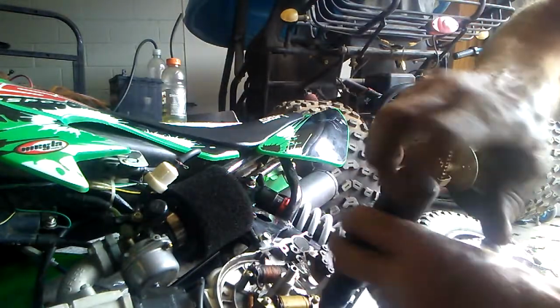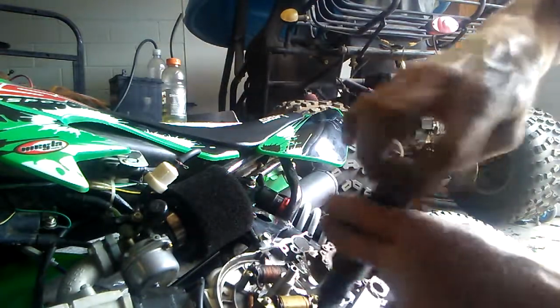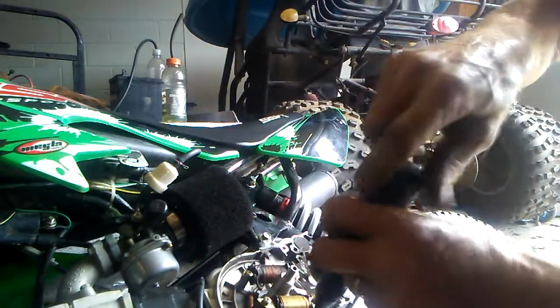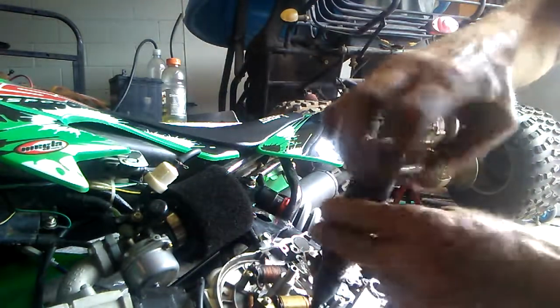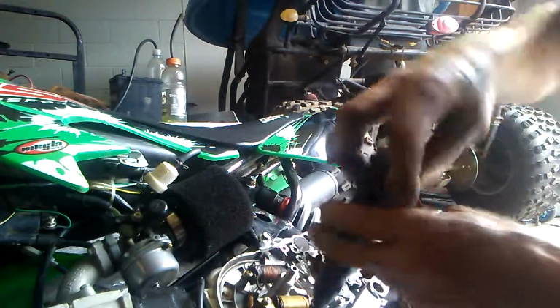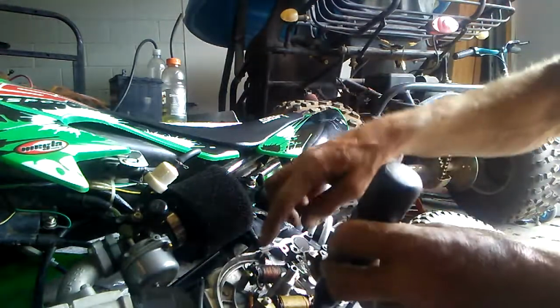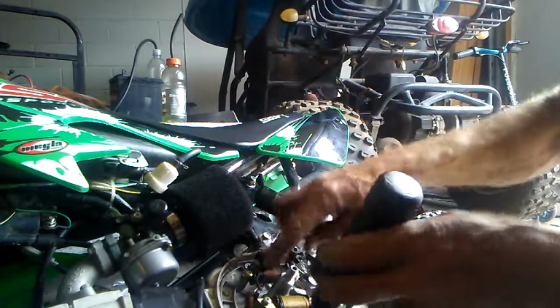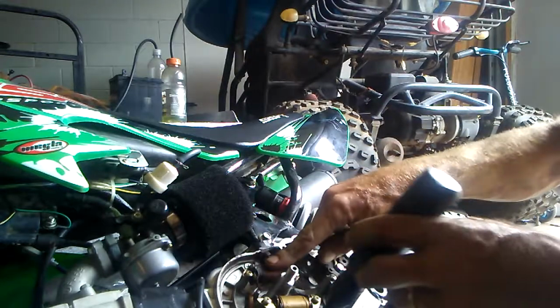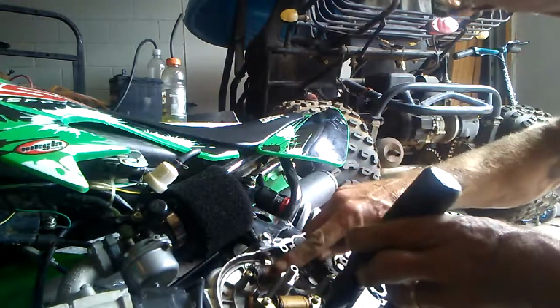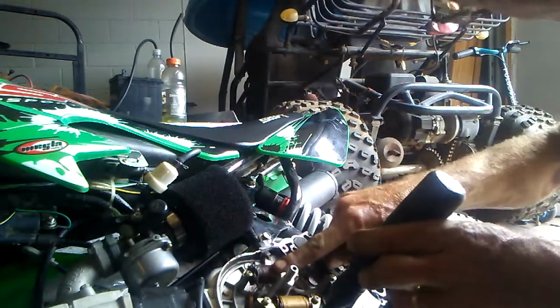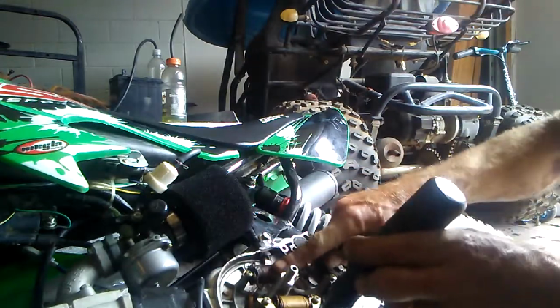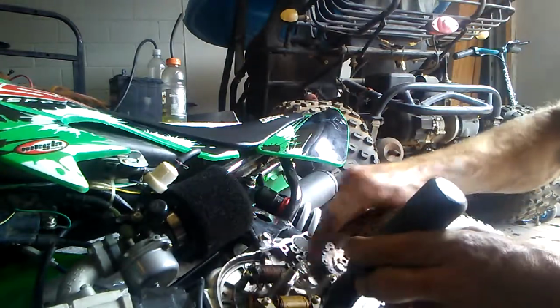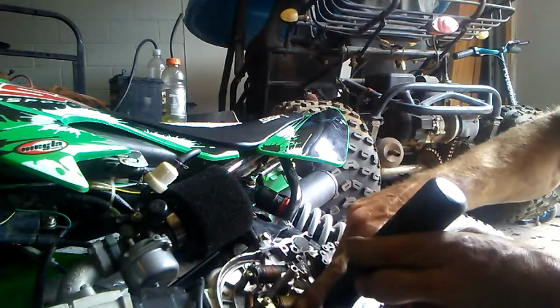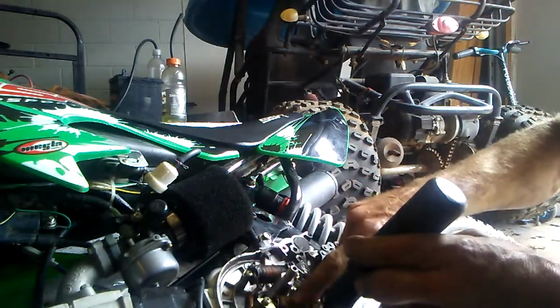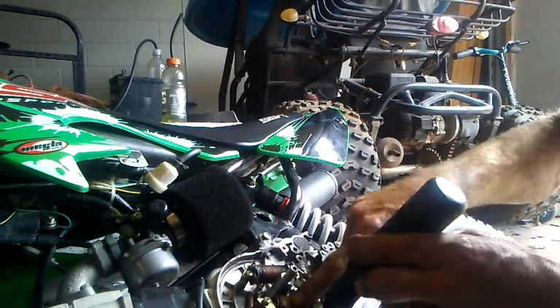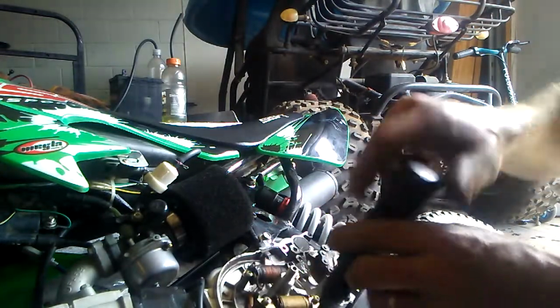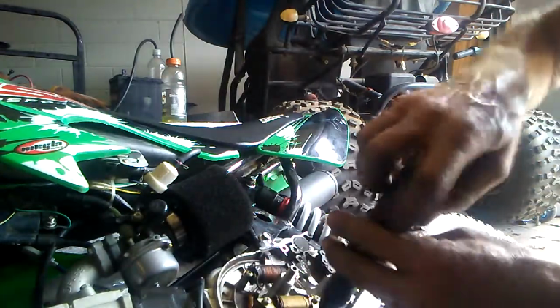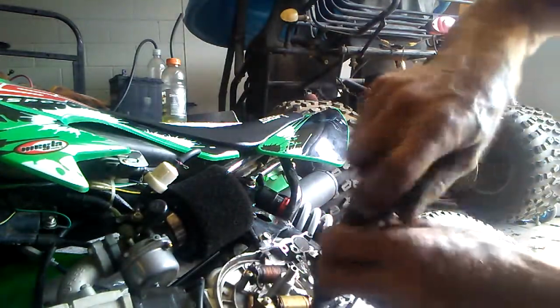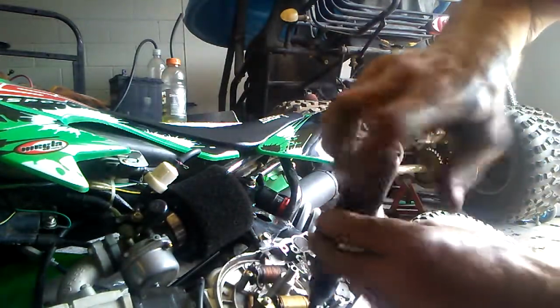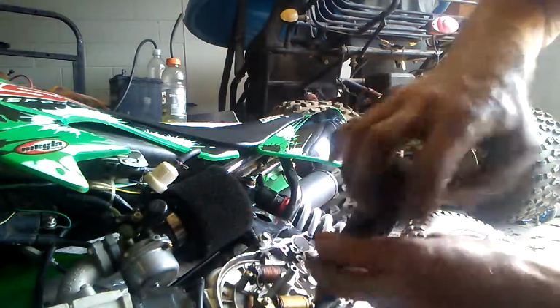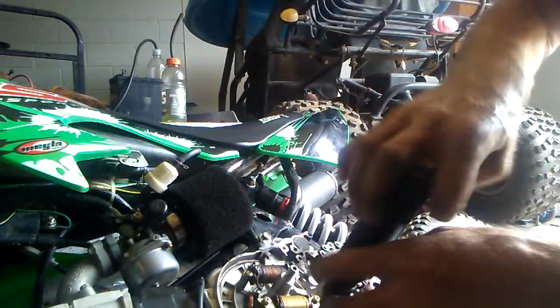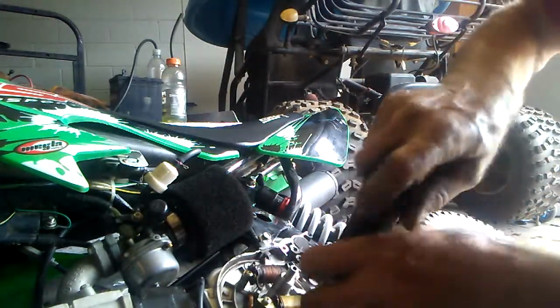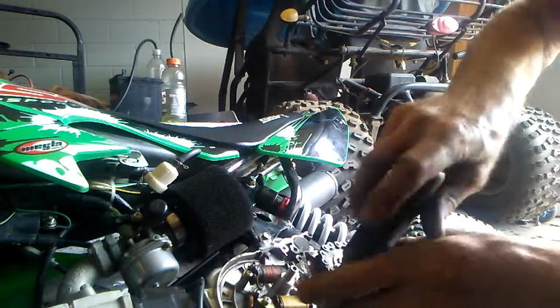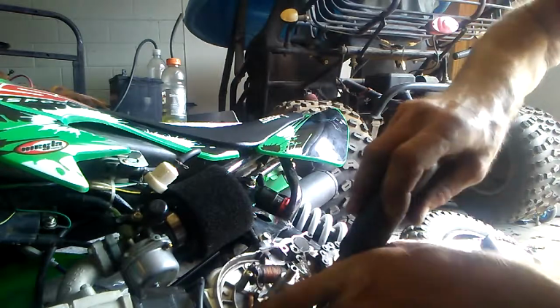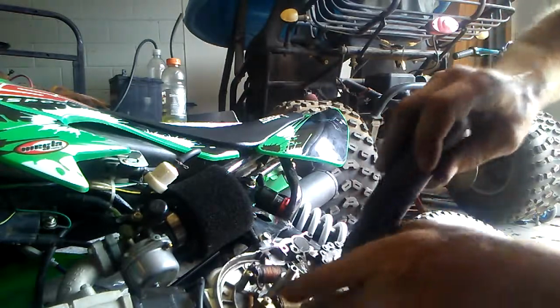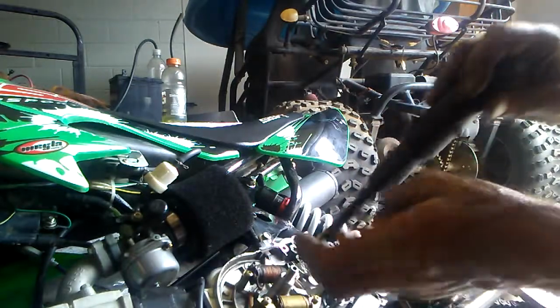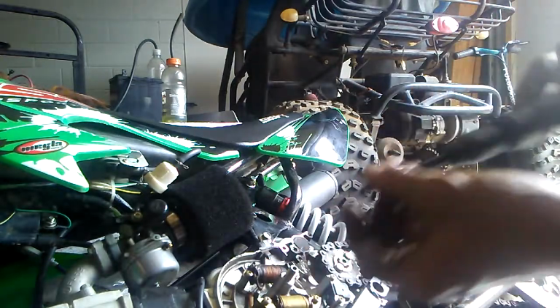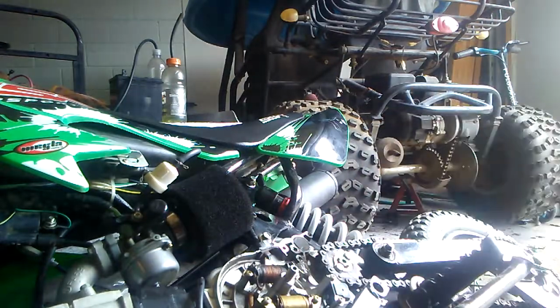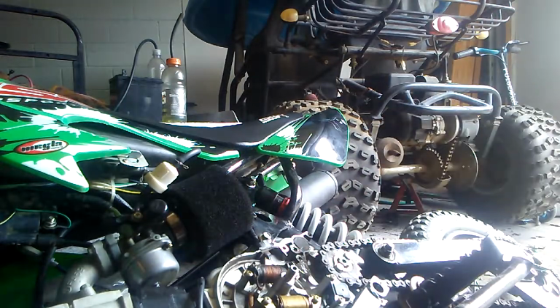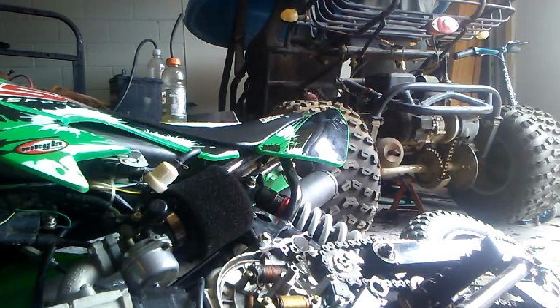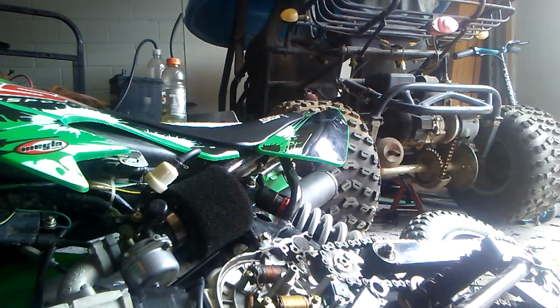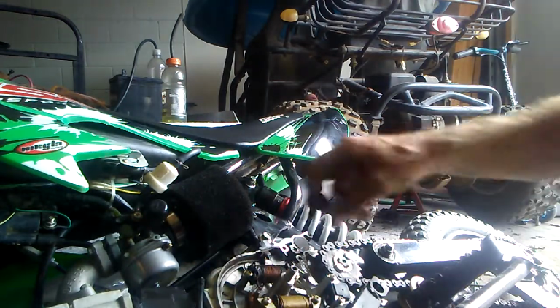This one actually has... this is your firing coil if you can see it. This one down here is your lighting coil. So you can actually run lights on this and a battery and all kinds of good stuff.